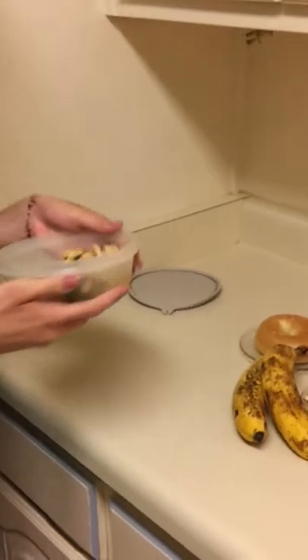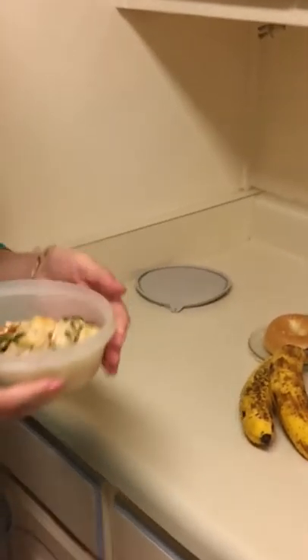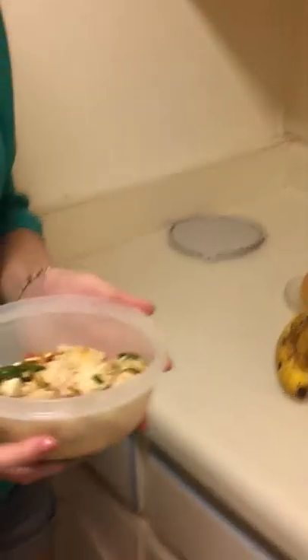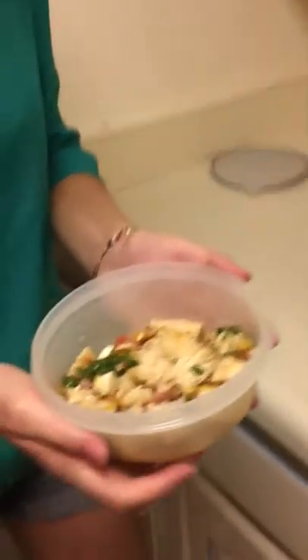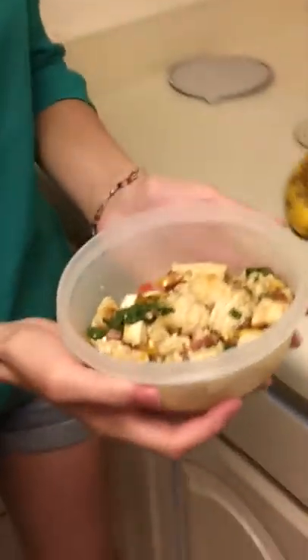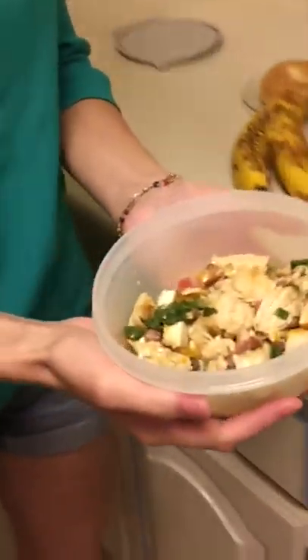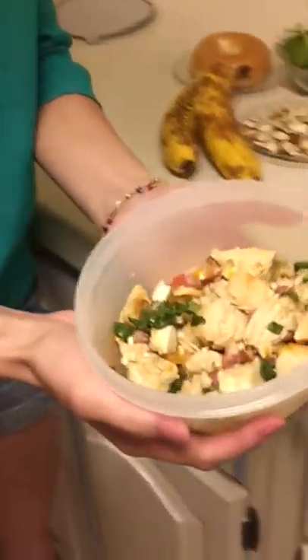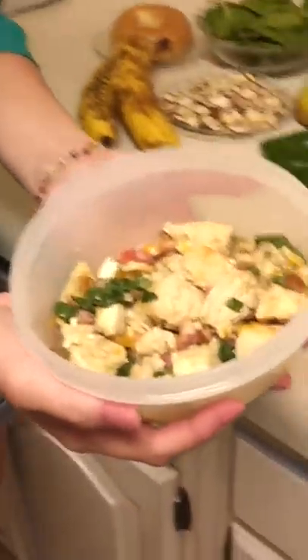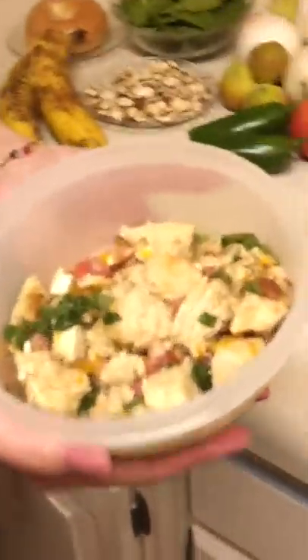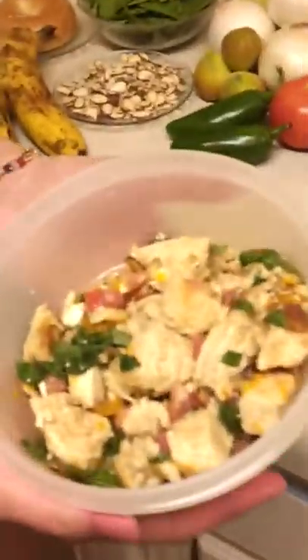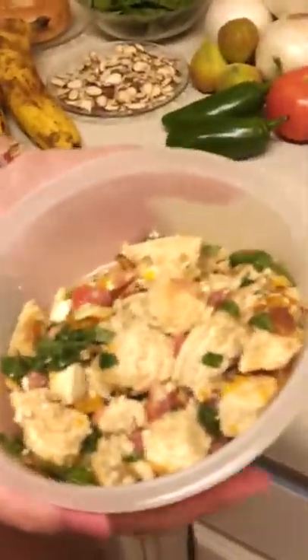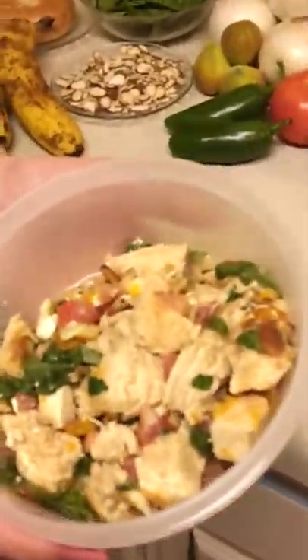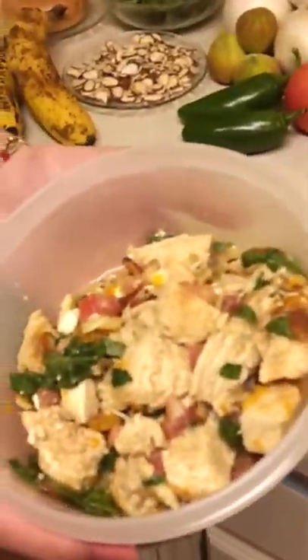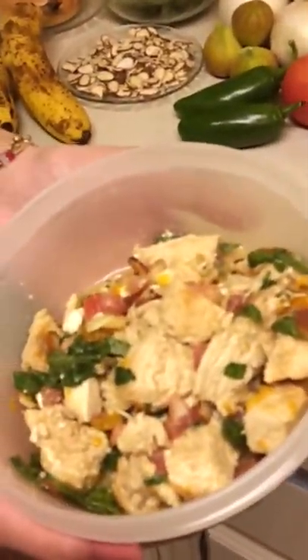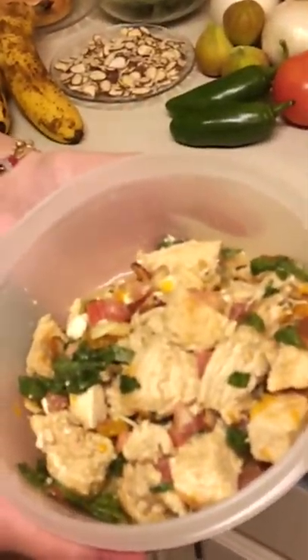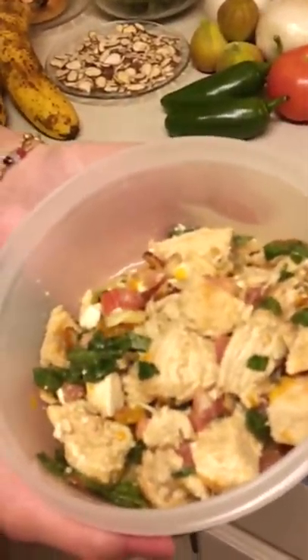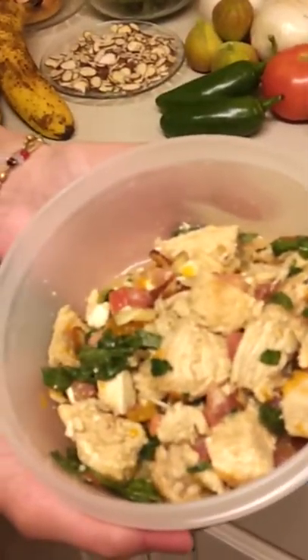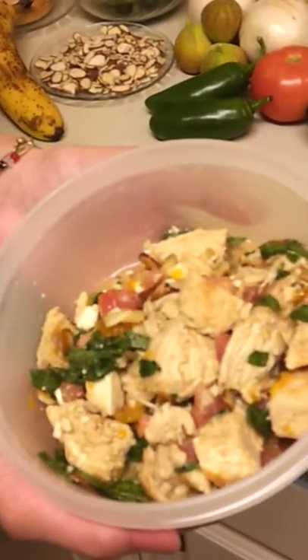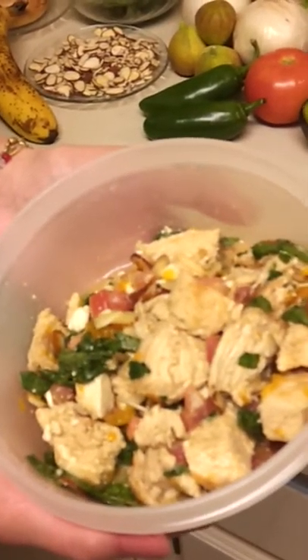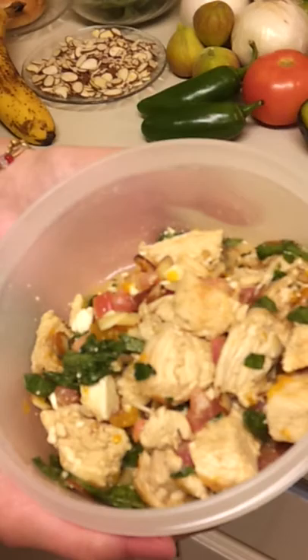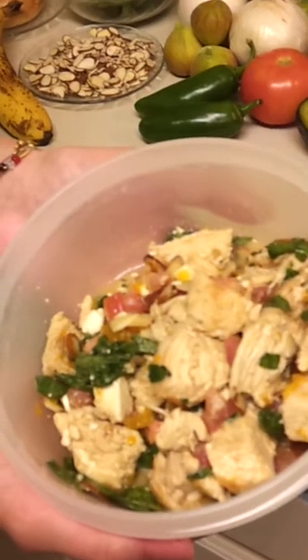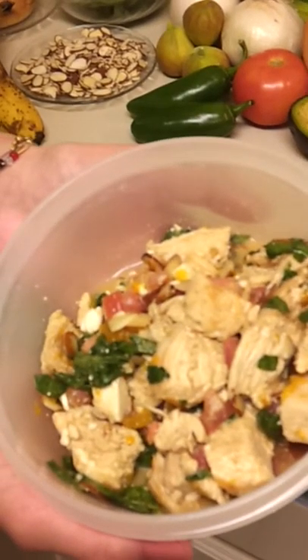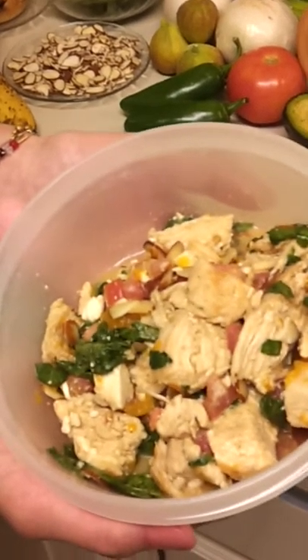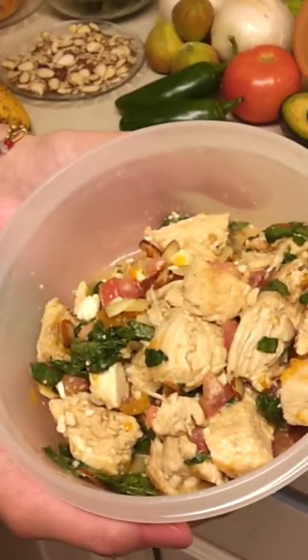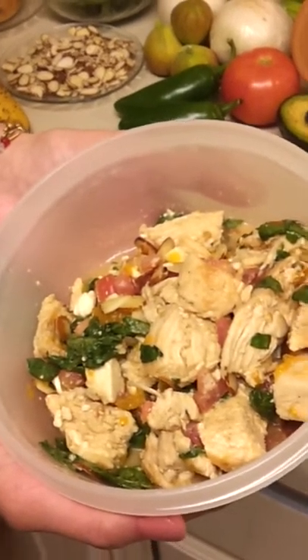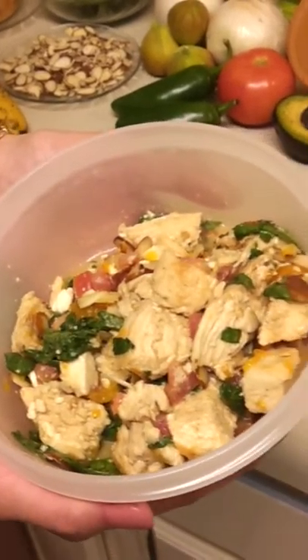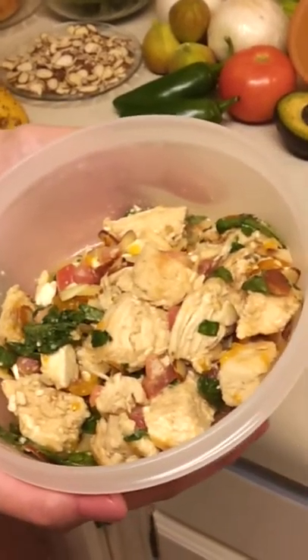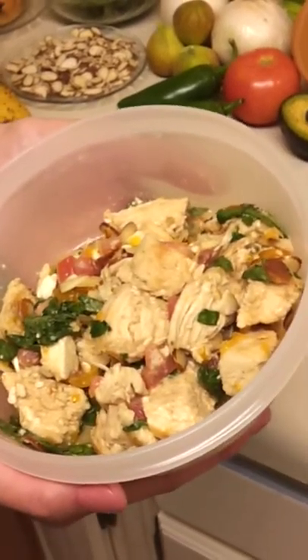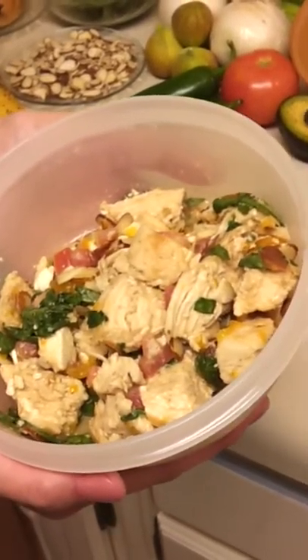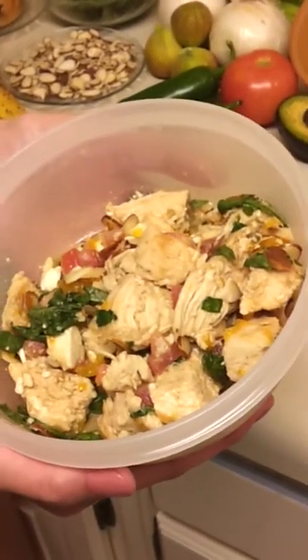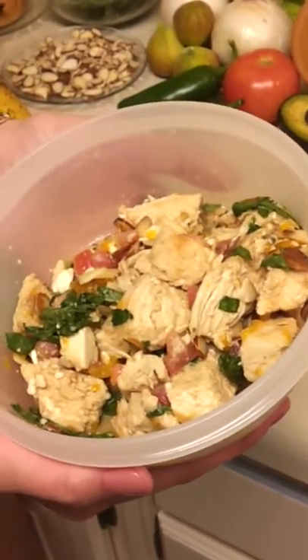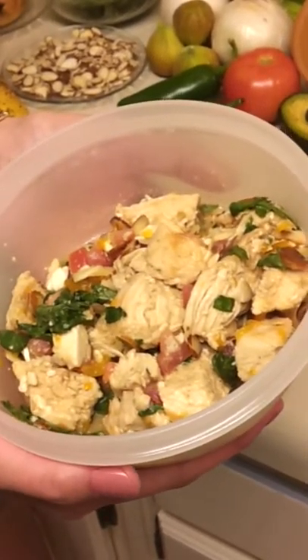This is what the salad looks like. Here you can see our grilled chicken, spinach, tomato, mandarin oranges, and almonds.